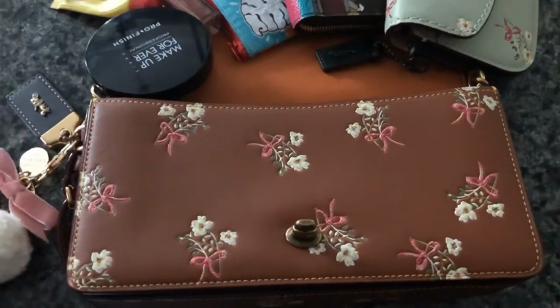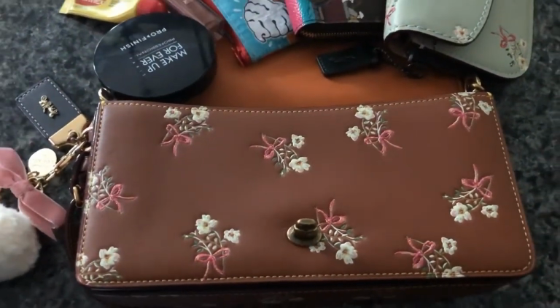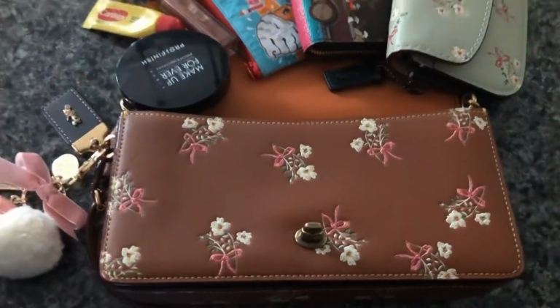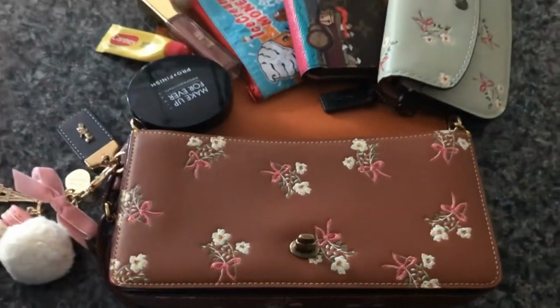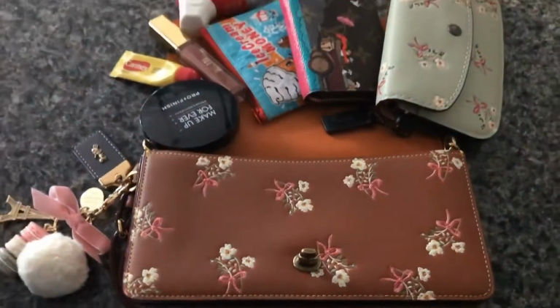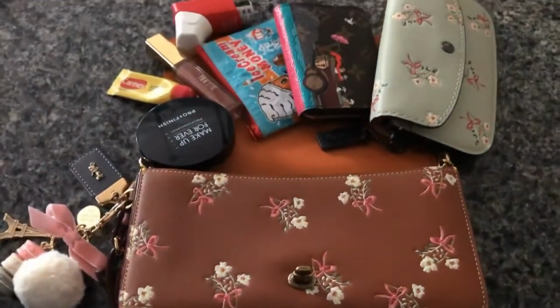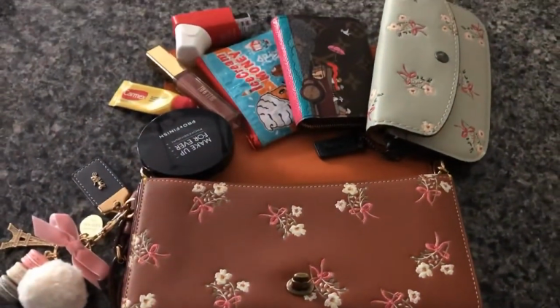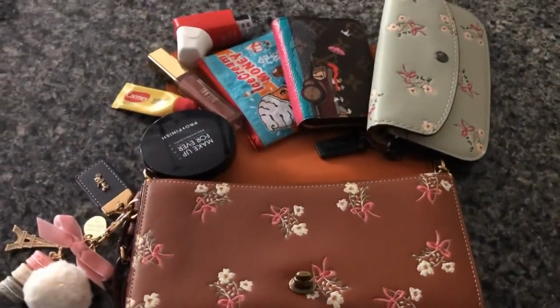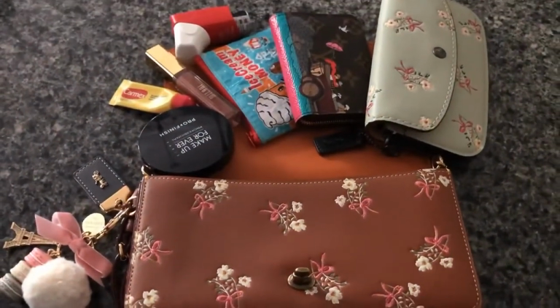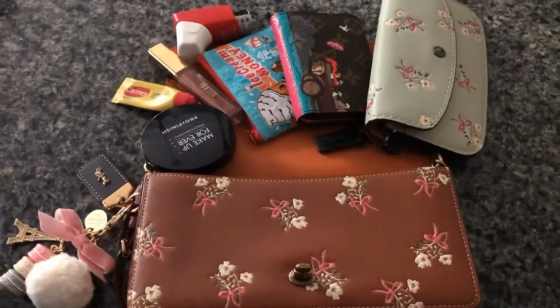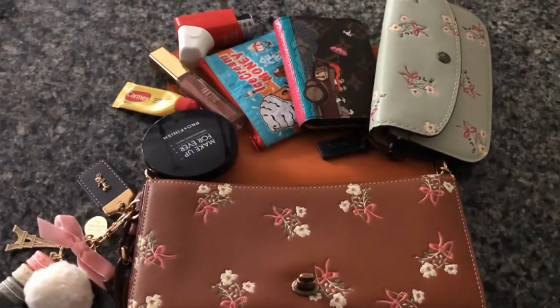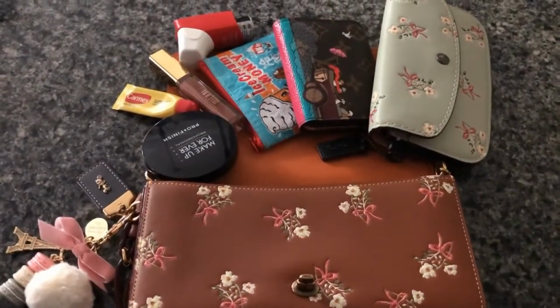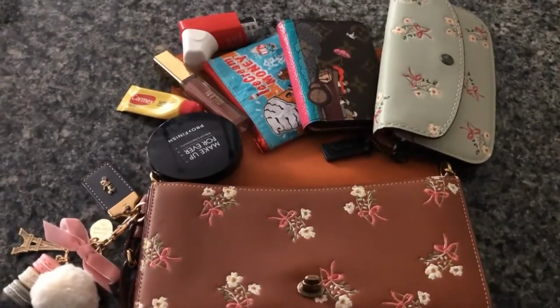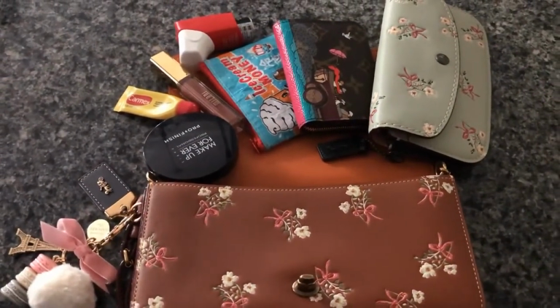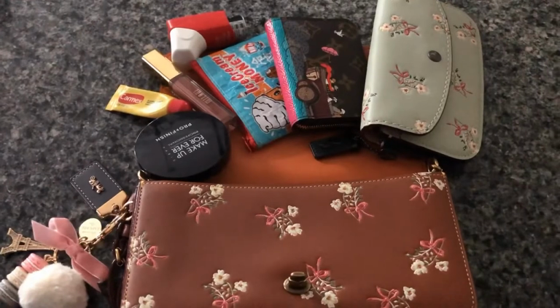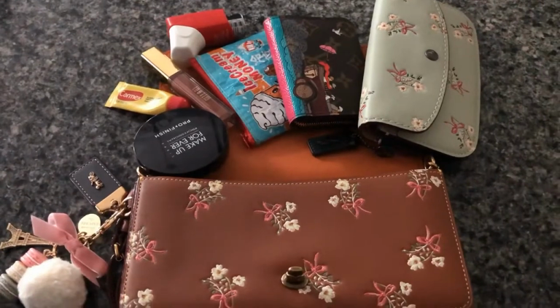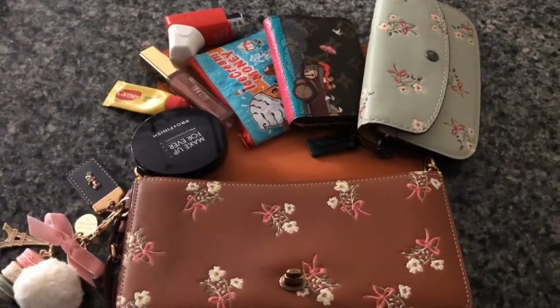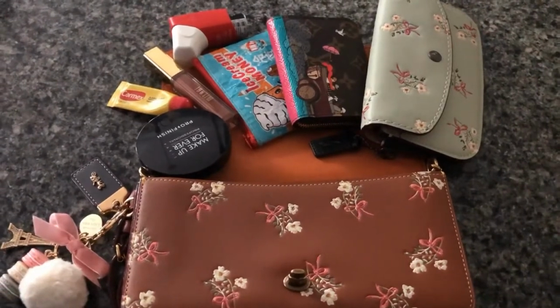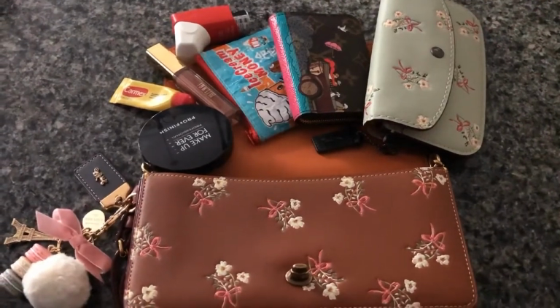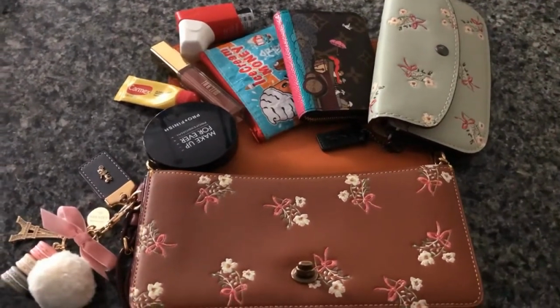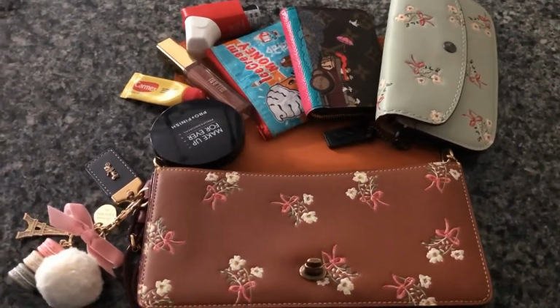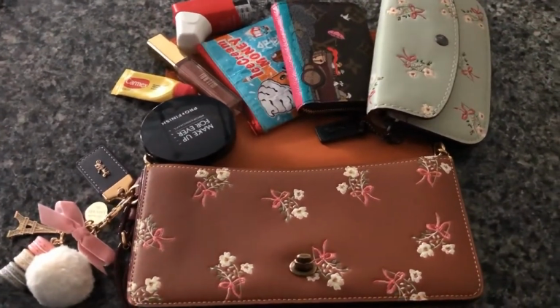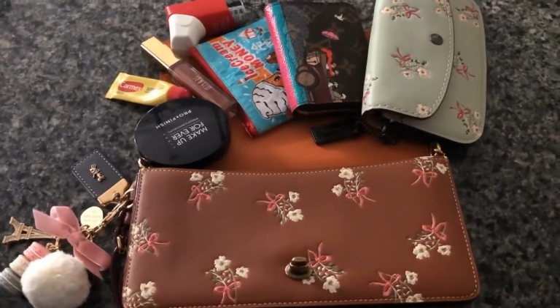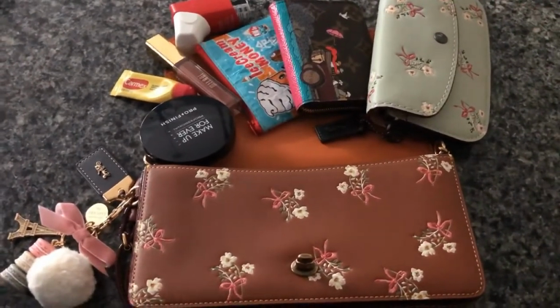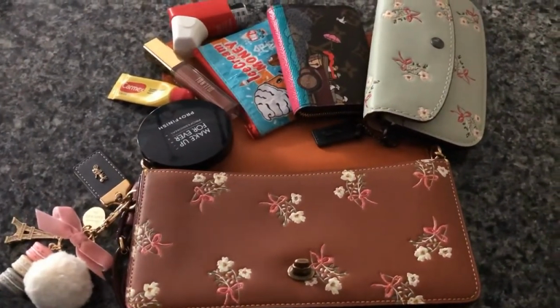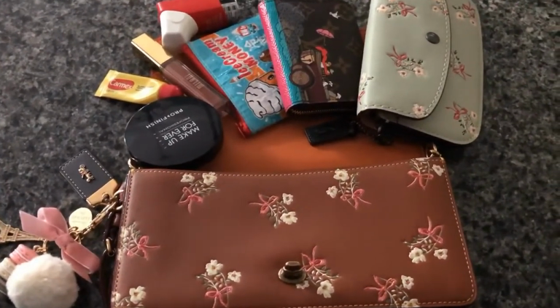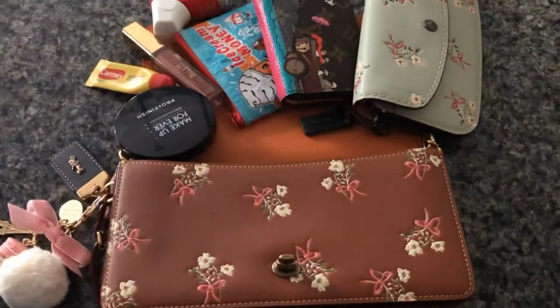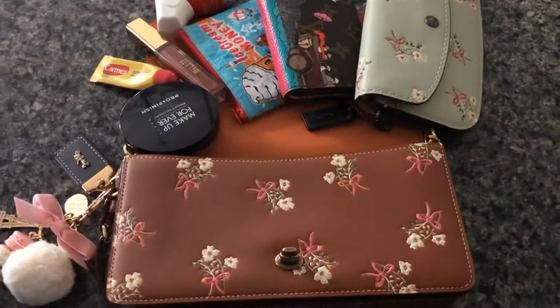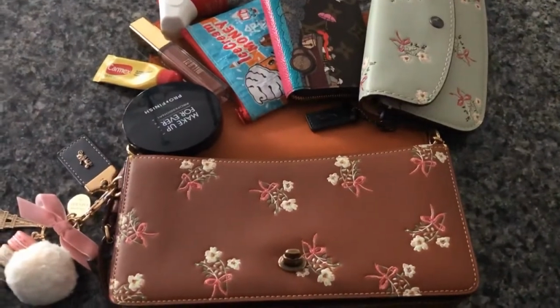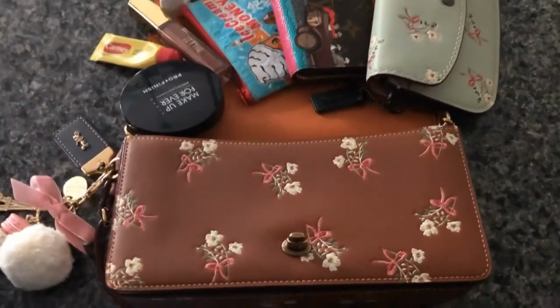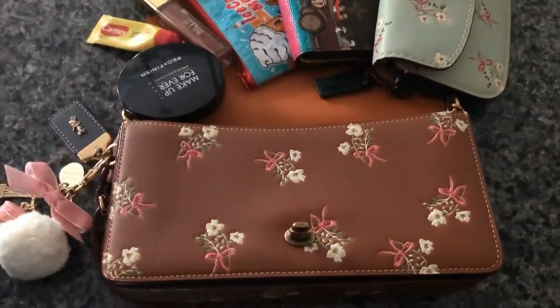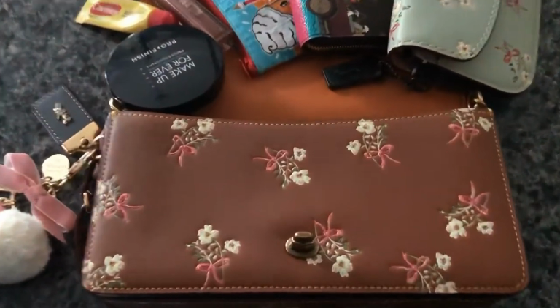This is the first time I'll be carrying her. I purchased her at the end of February, pre-owned from Poshmark. I think I spent like $150 for her. This was released fall of 2017.